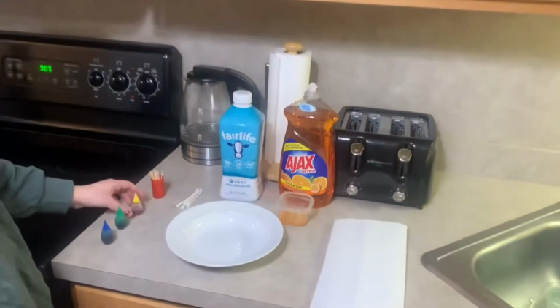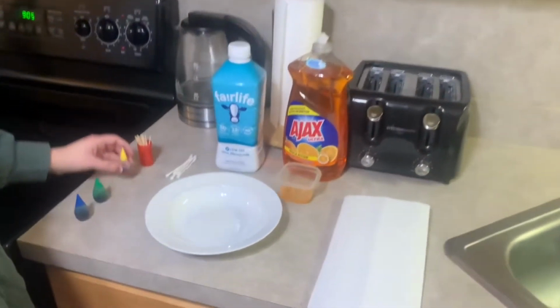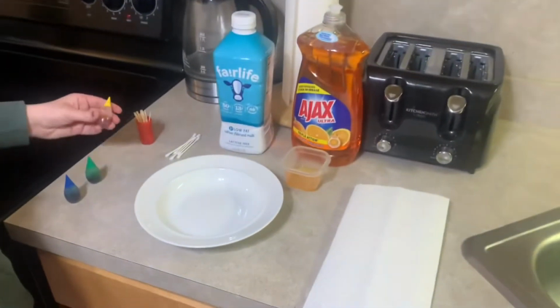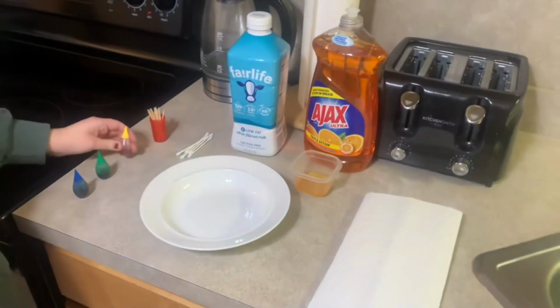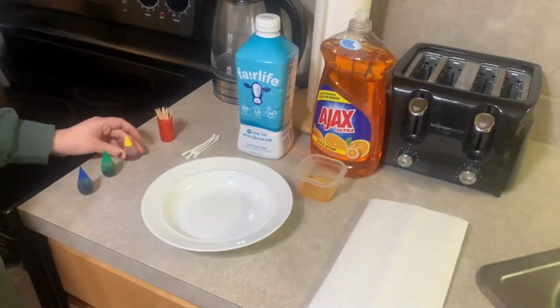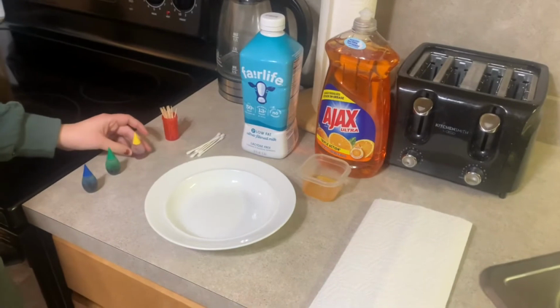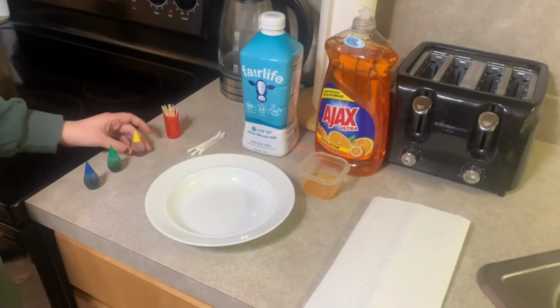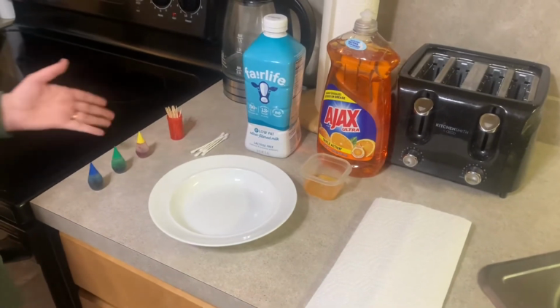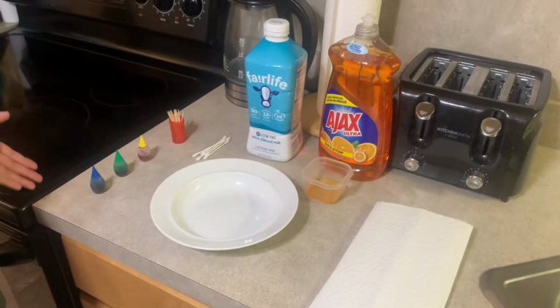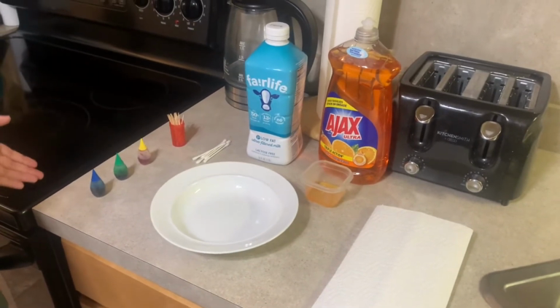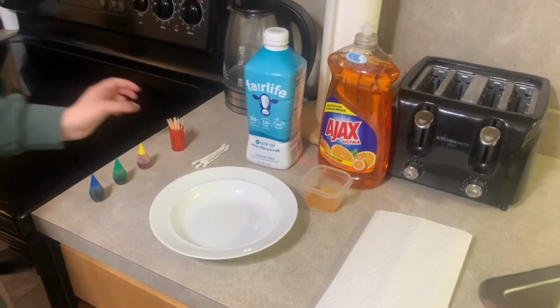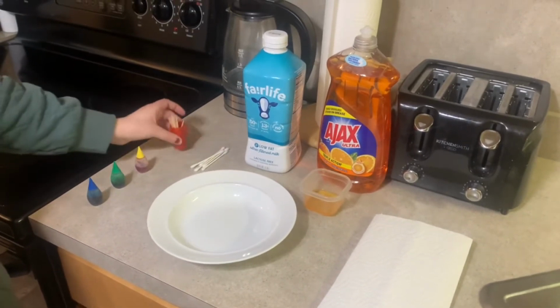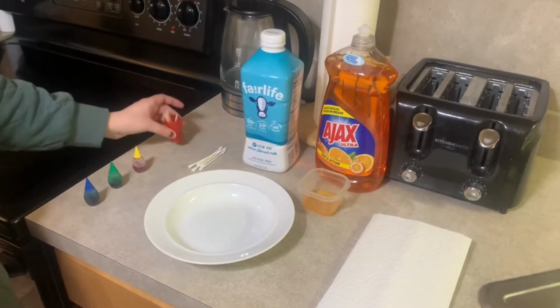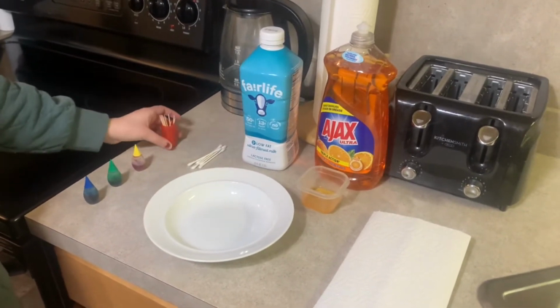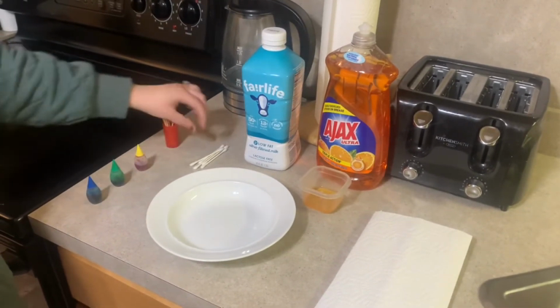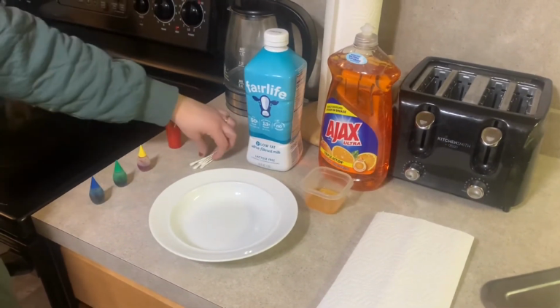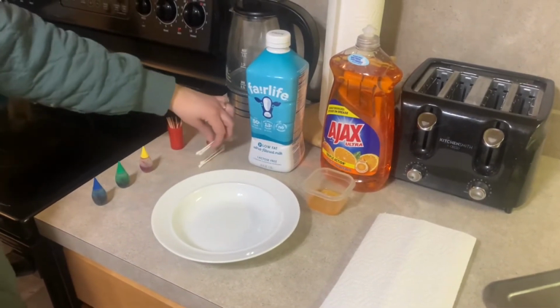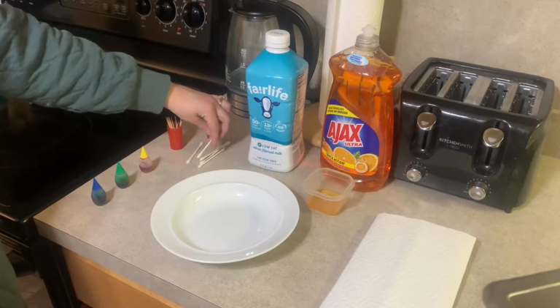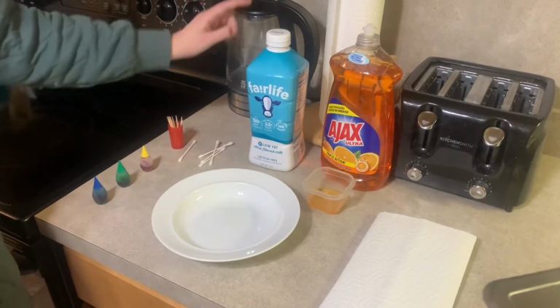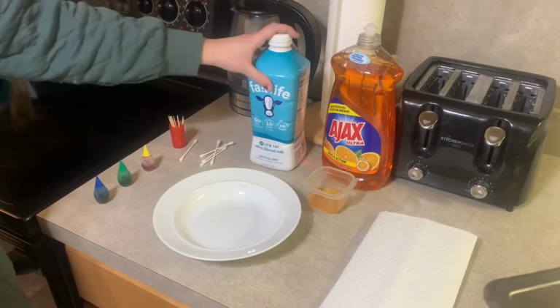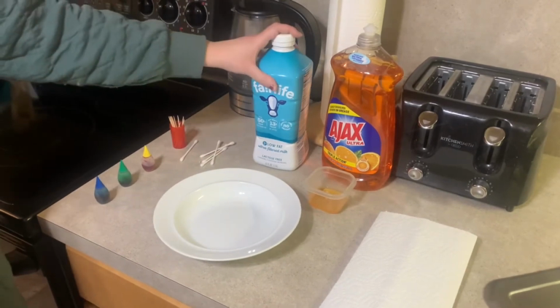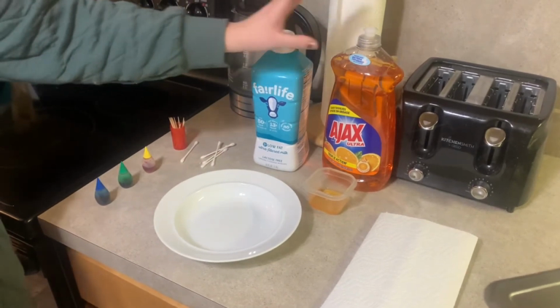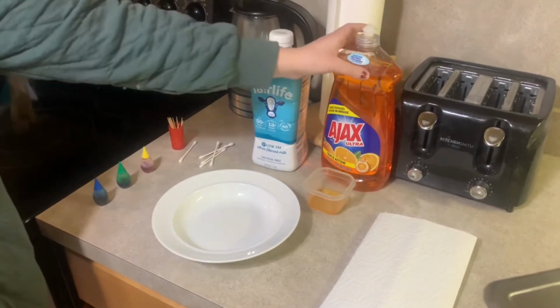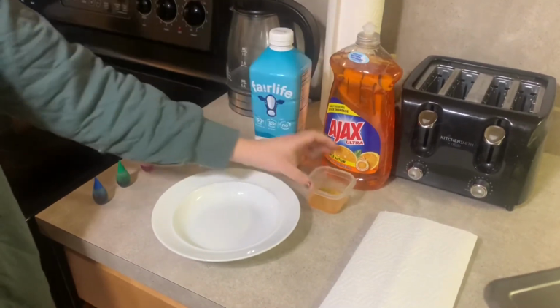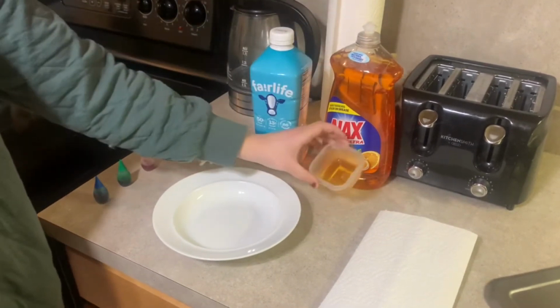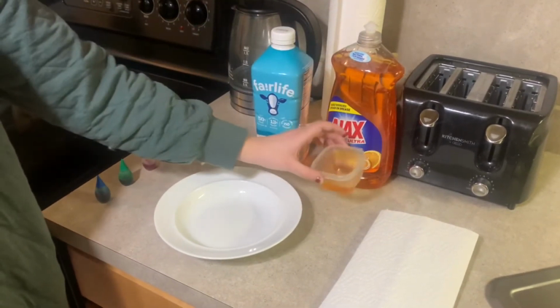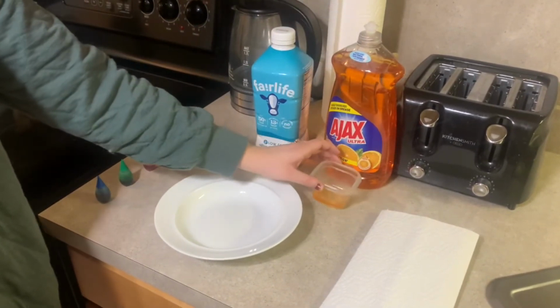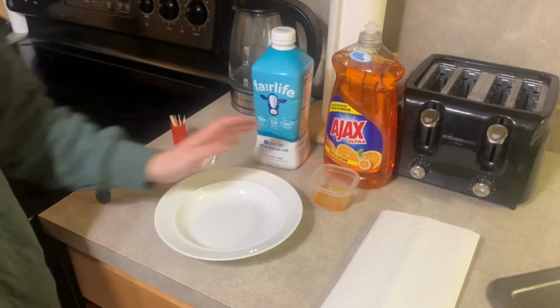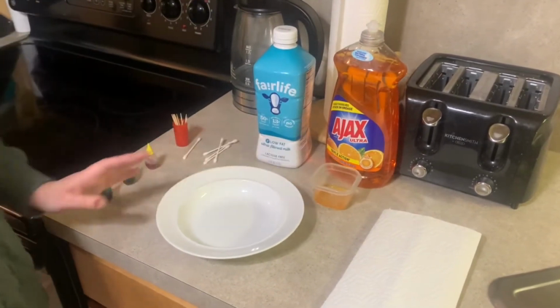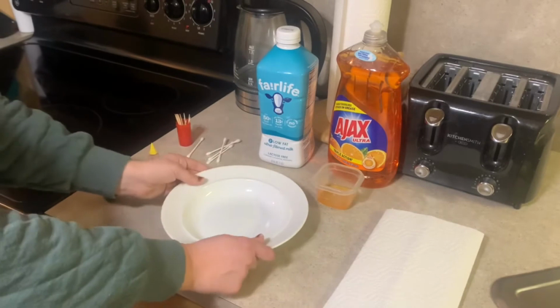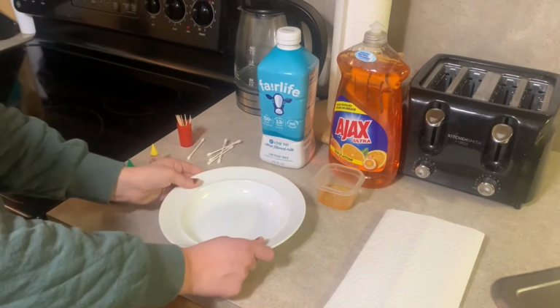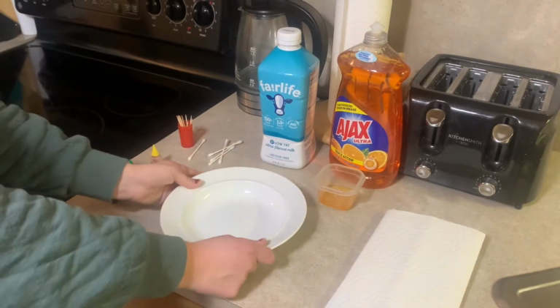First, you will need food coloring — any colors you would like — toothpicks, Q-tips, milk, and soap. I put mine in a little container, and then a small bowl.